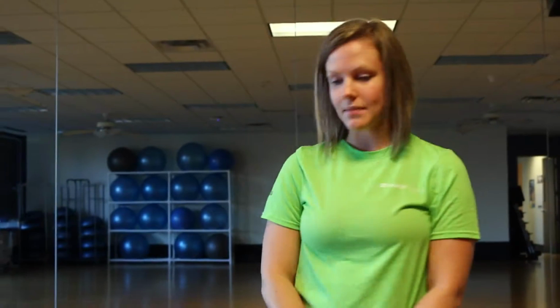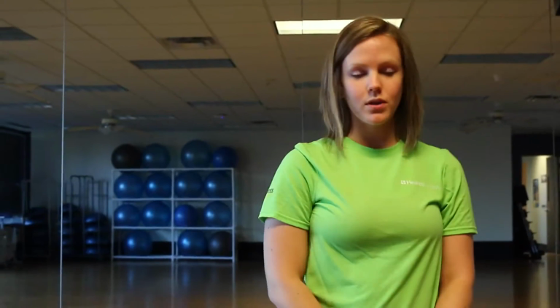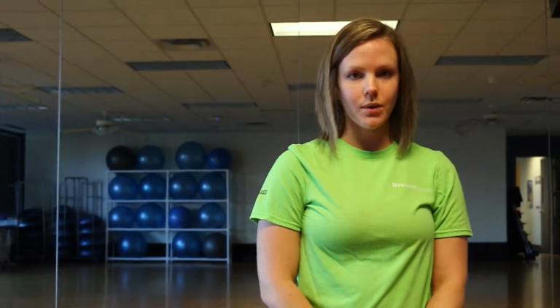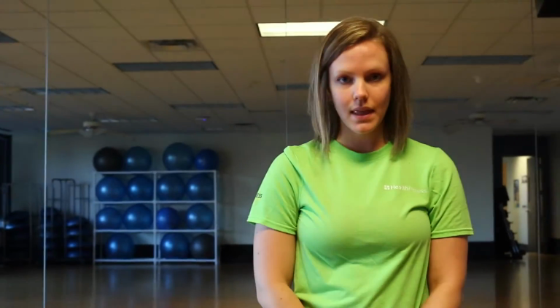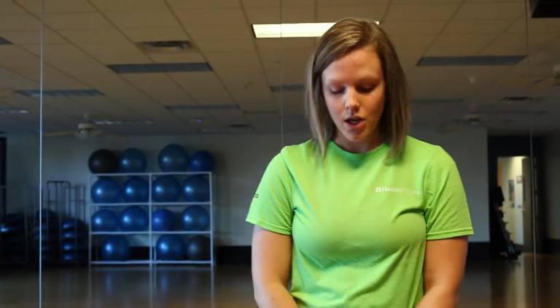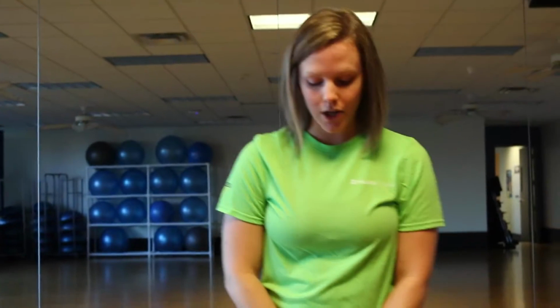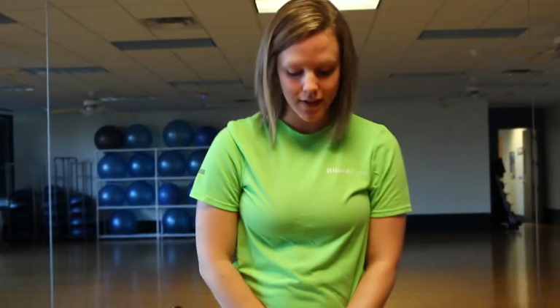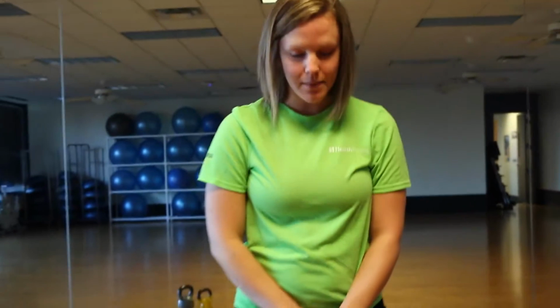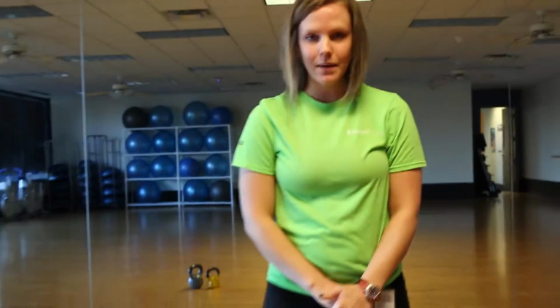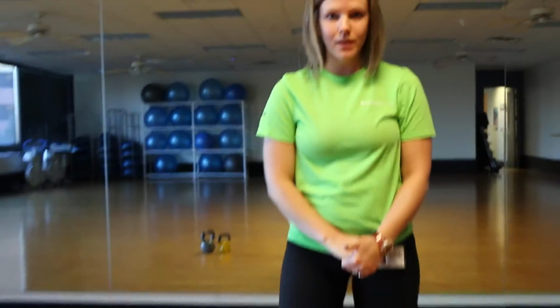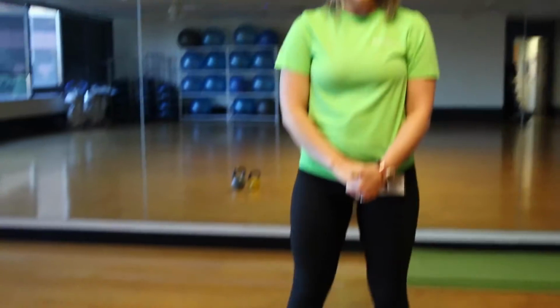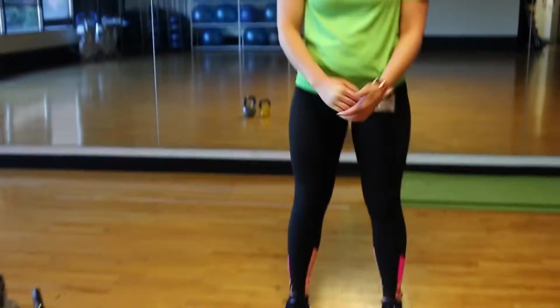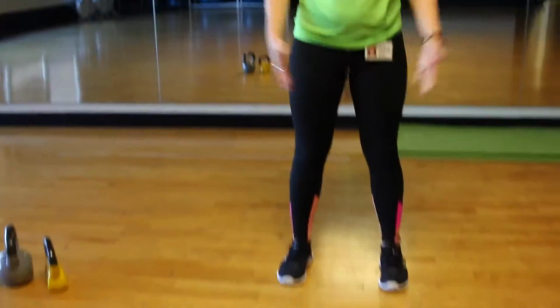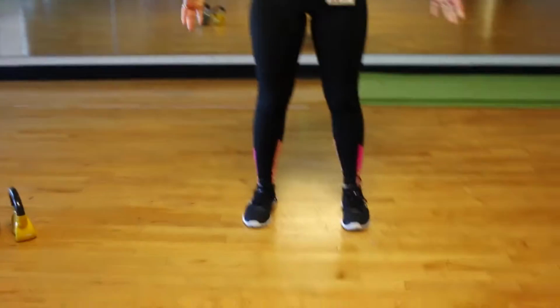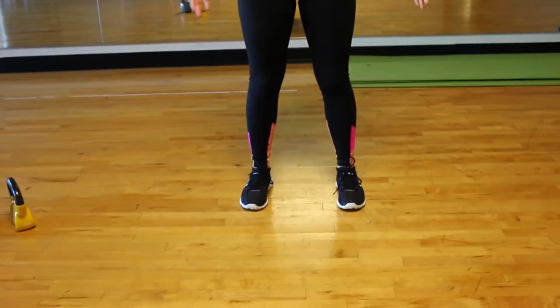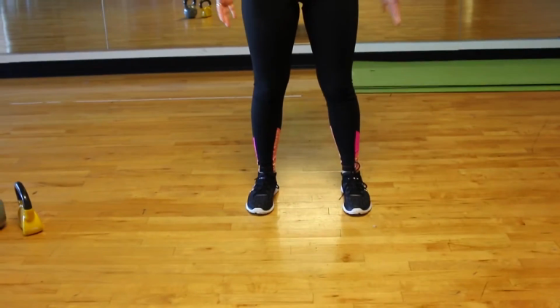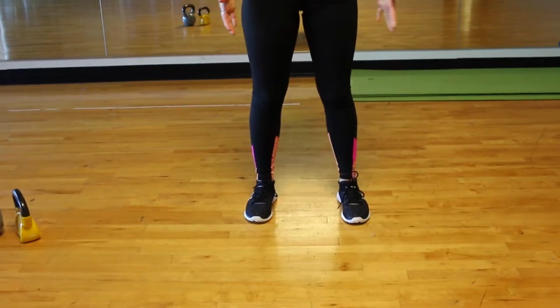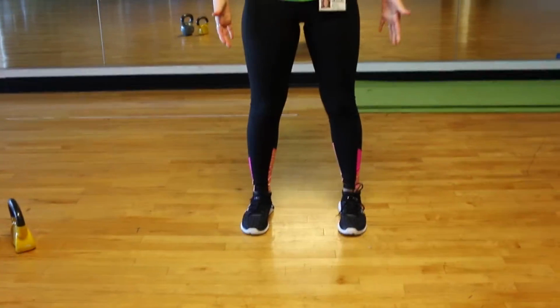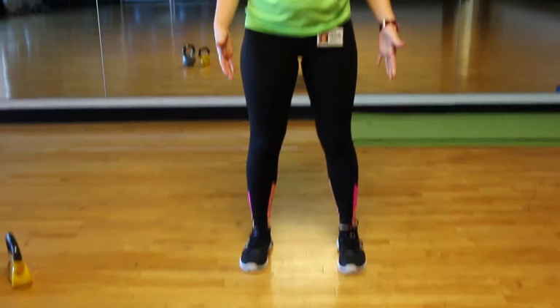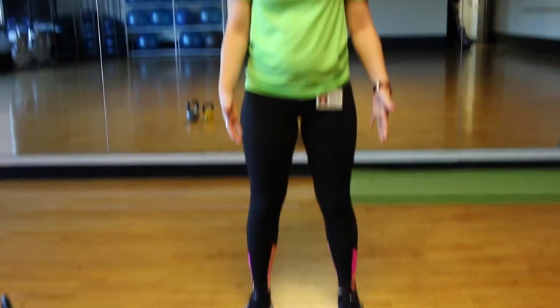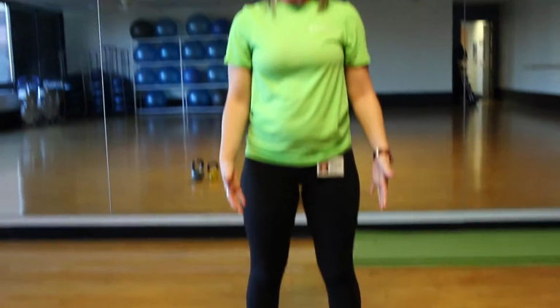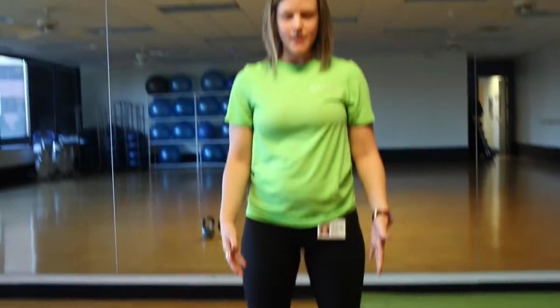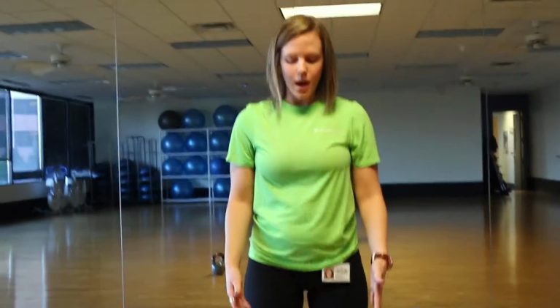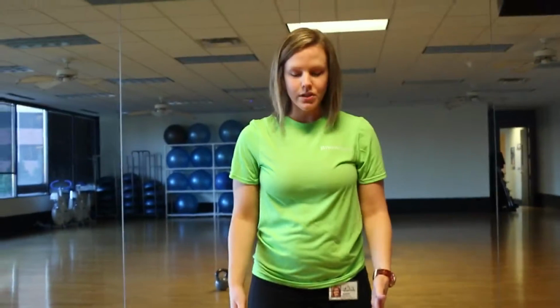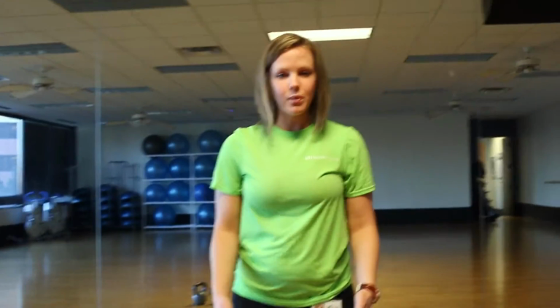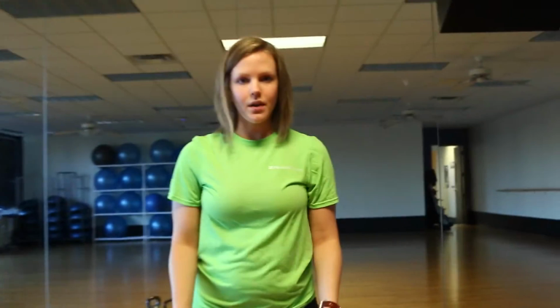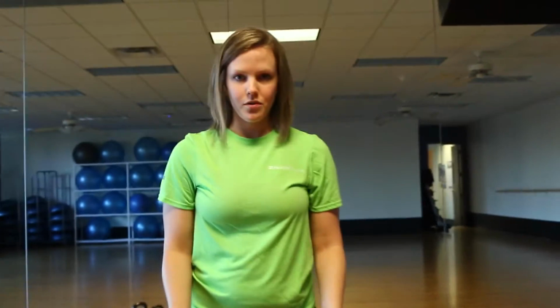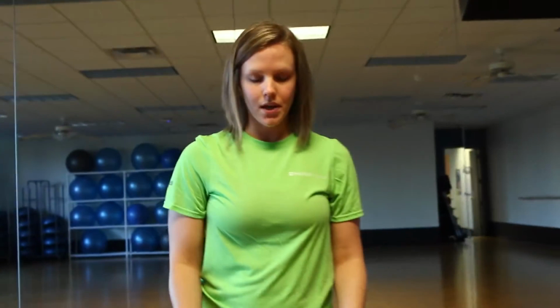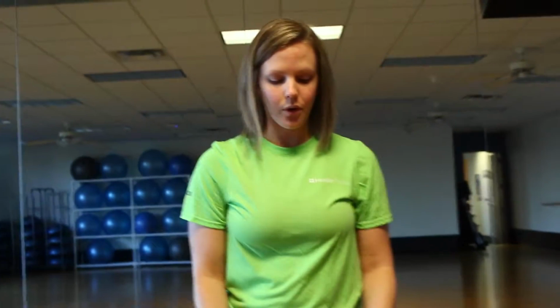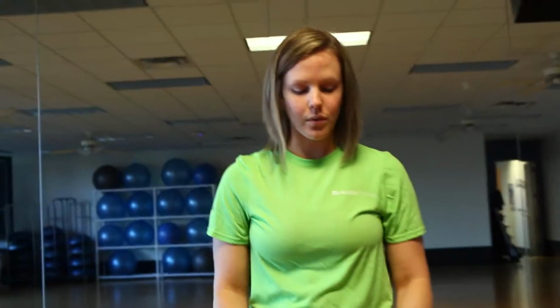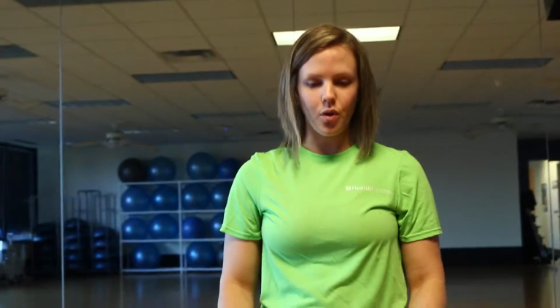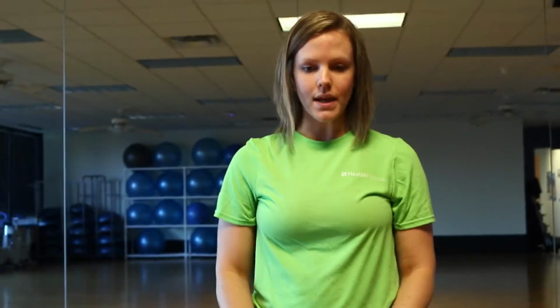So to start with, you want your feet about hip width apart, a little bit wider if that feels more comfortable on your joints. We're just going to break down the movement here real quick with low weight.